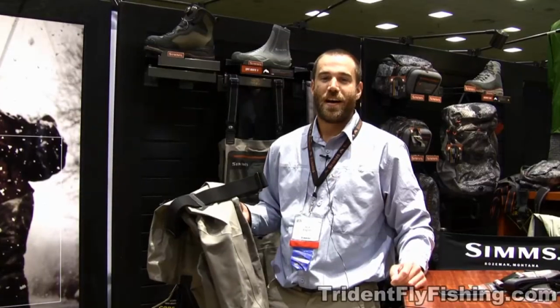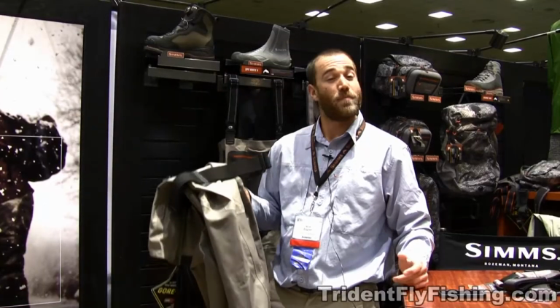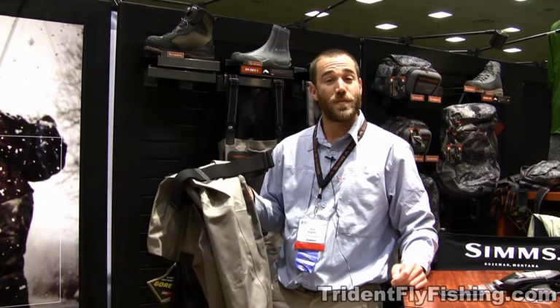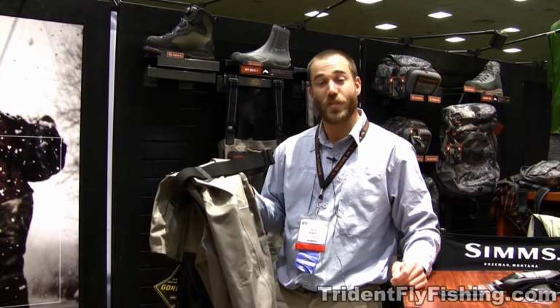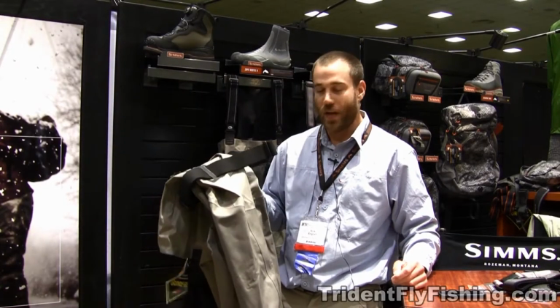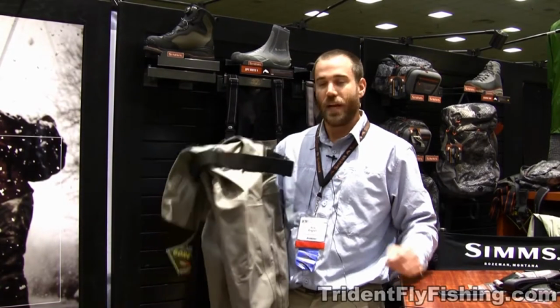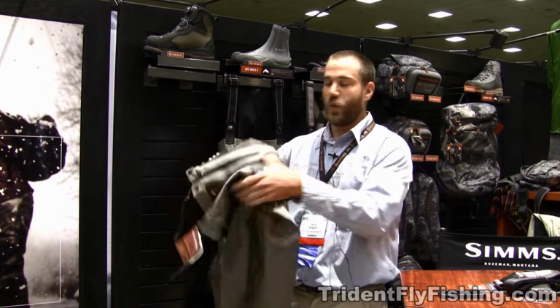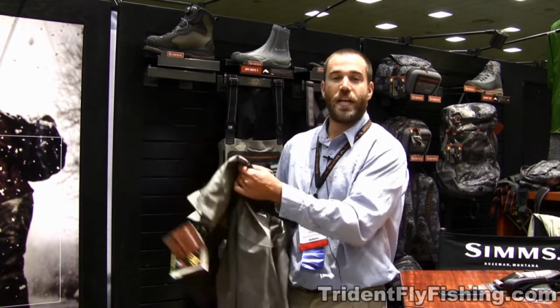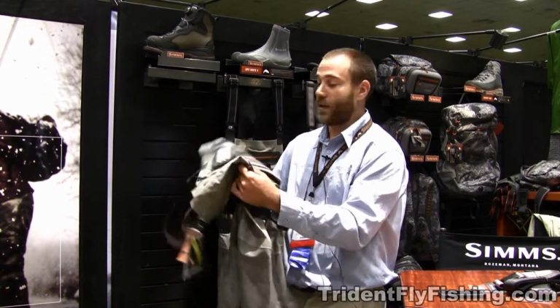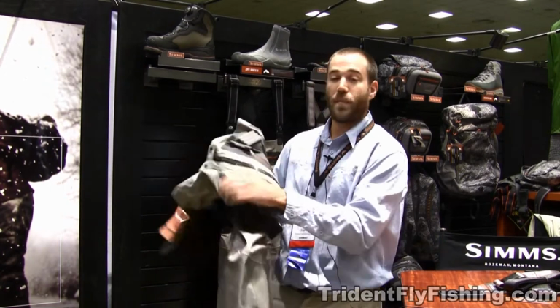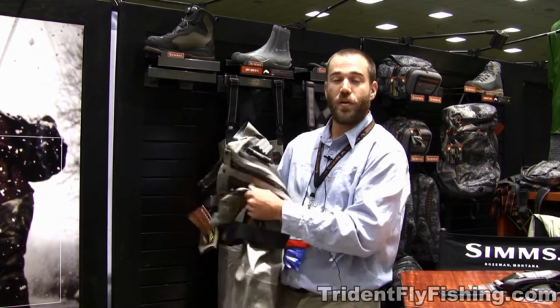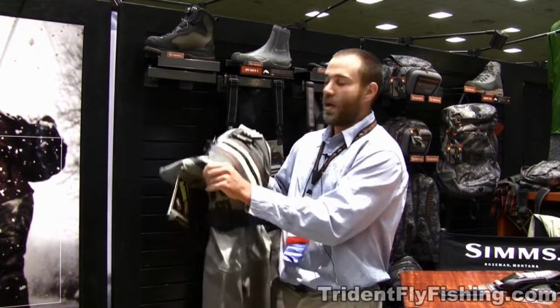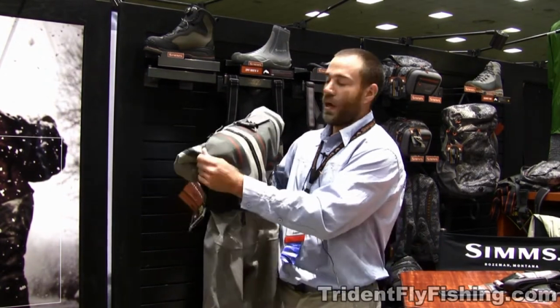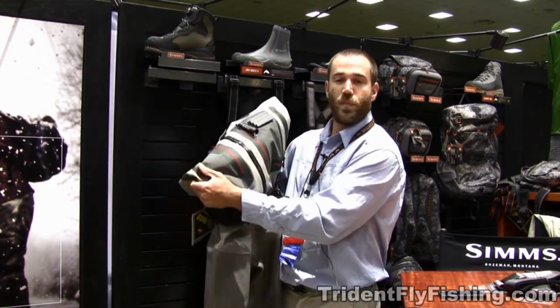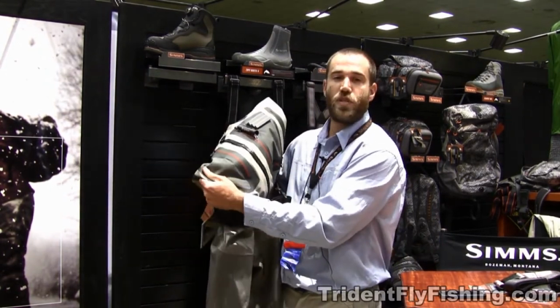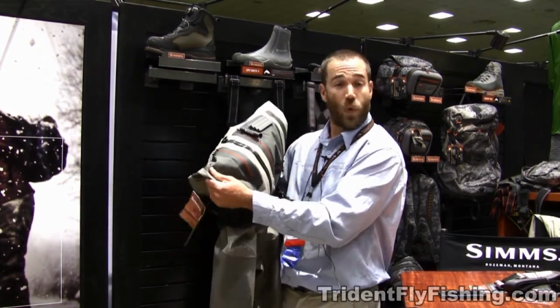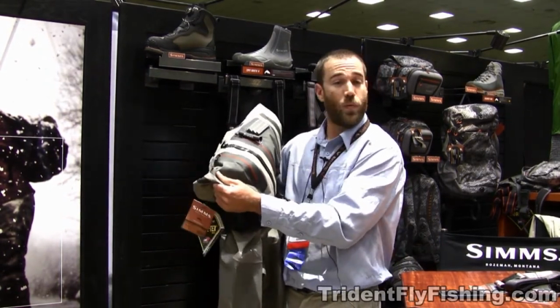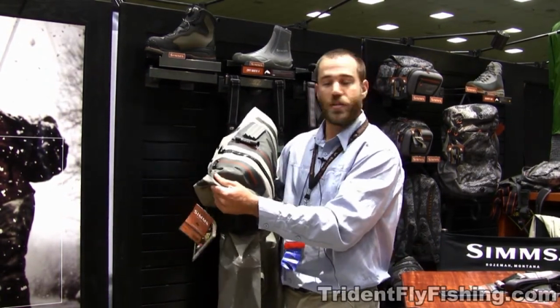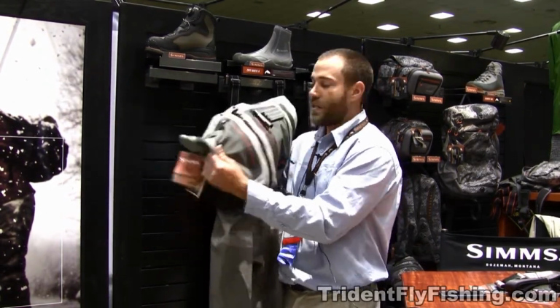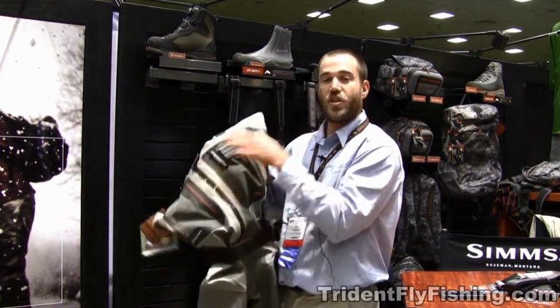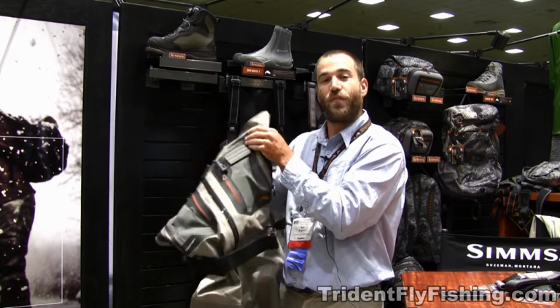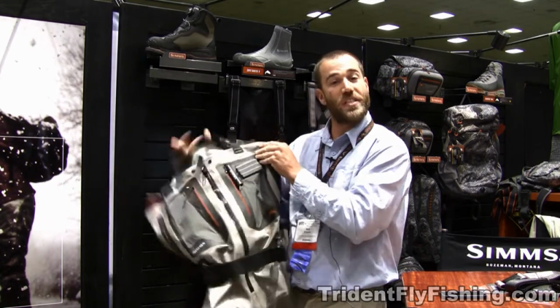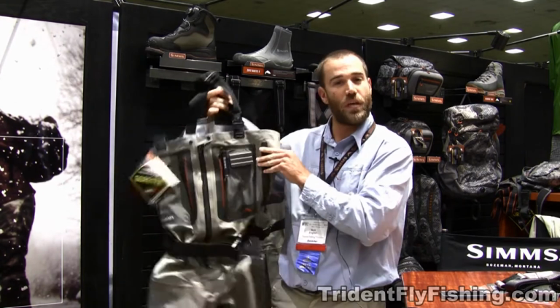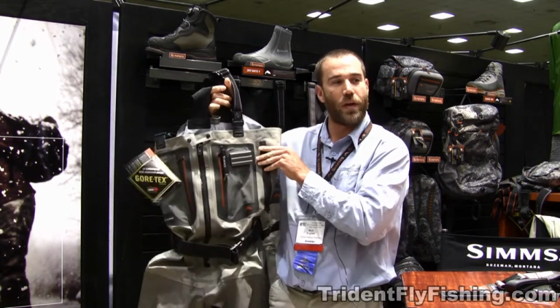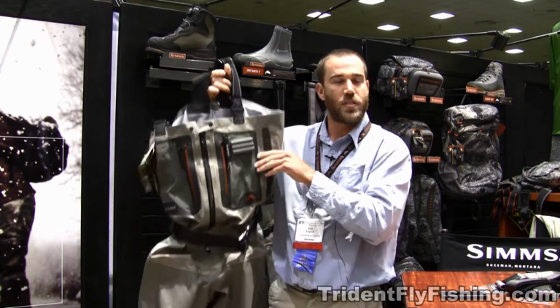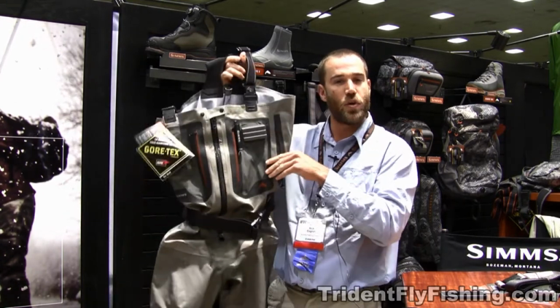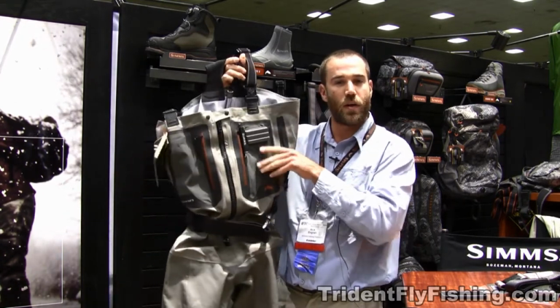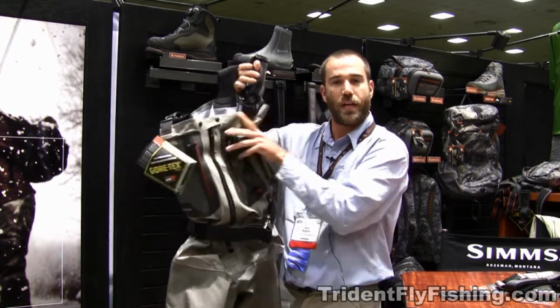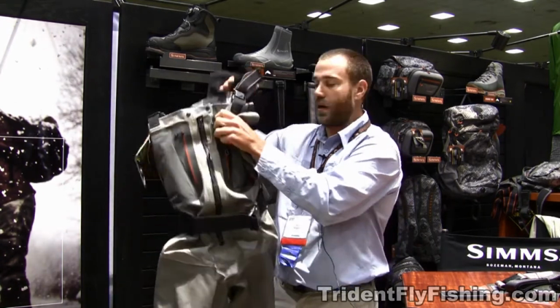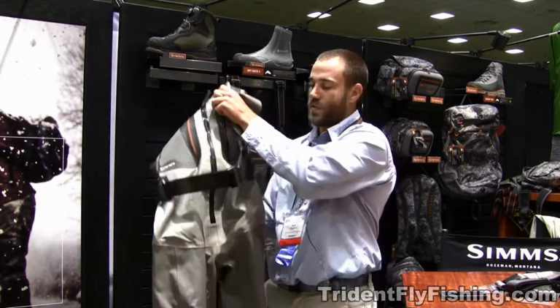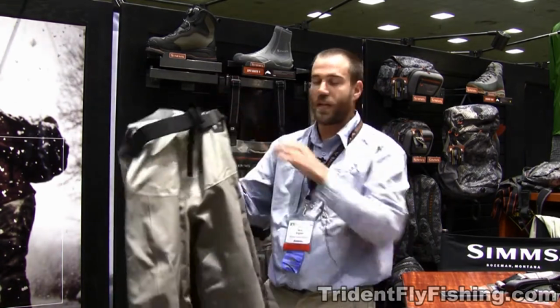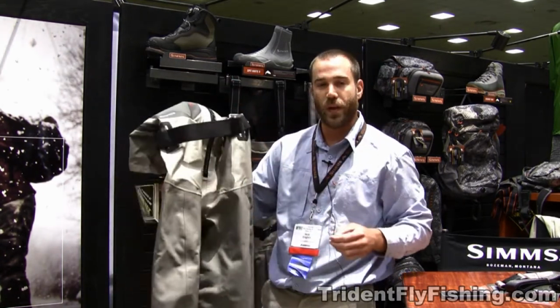Hi, I'm Nick from Simms Fishing Products, and we're here today to talk a little bit about our new and improved G4 line of waders. This is our G4Z wader — it's our newest updated wader in our line.